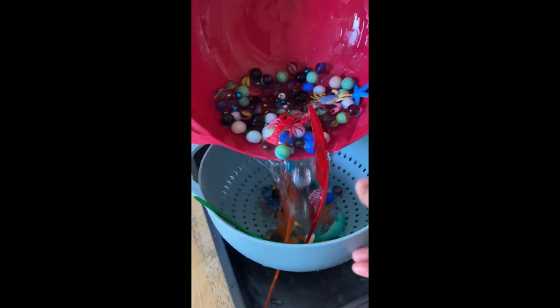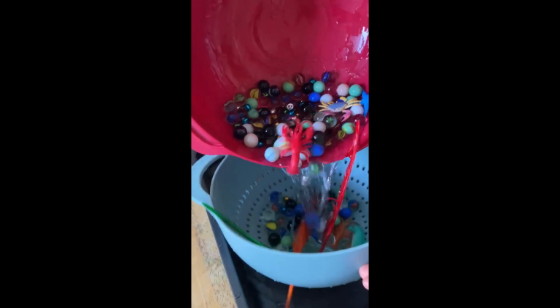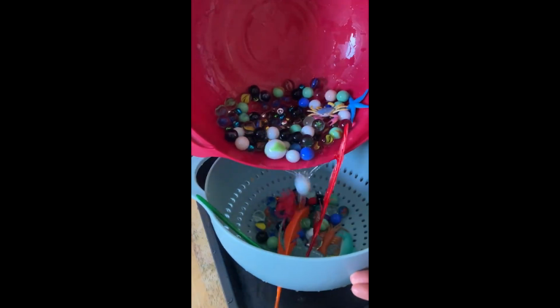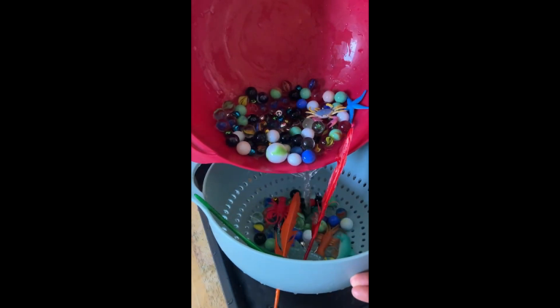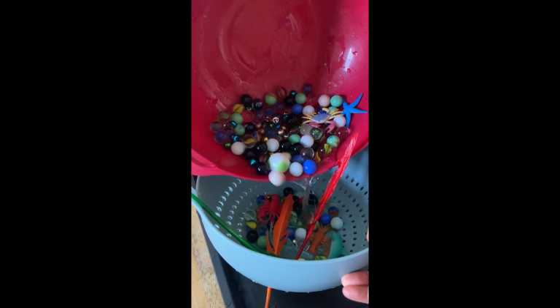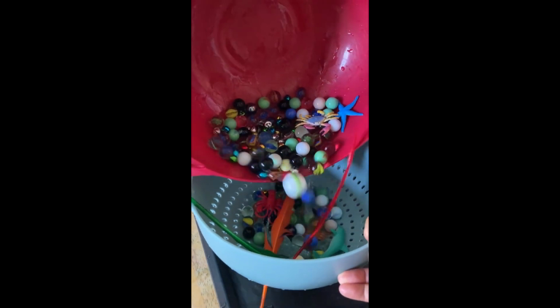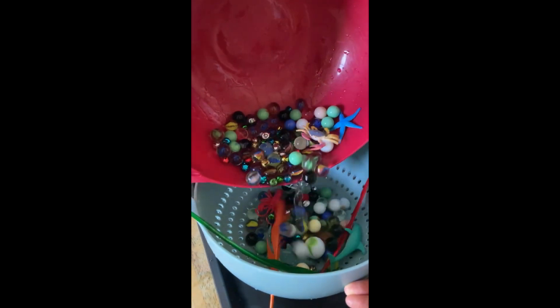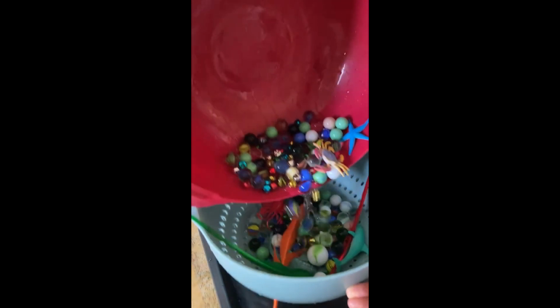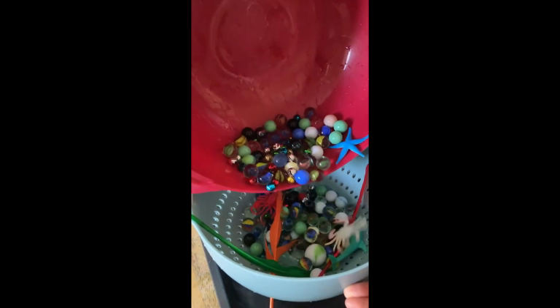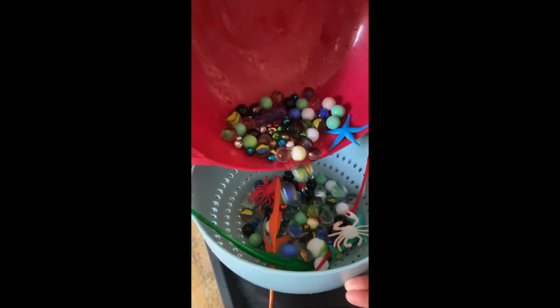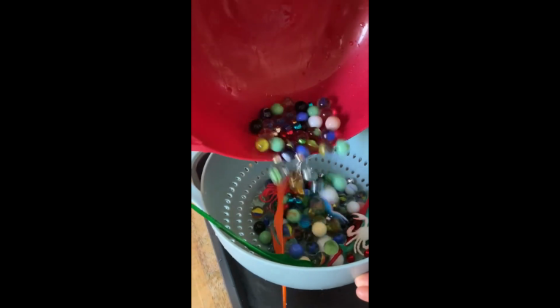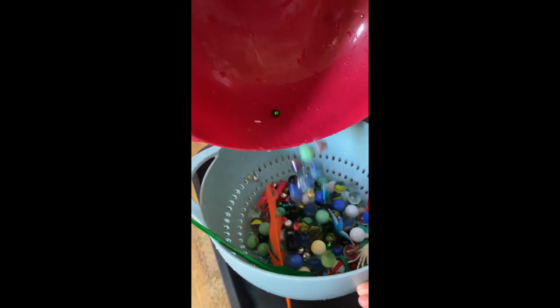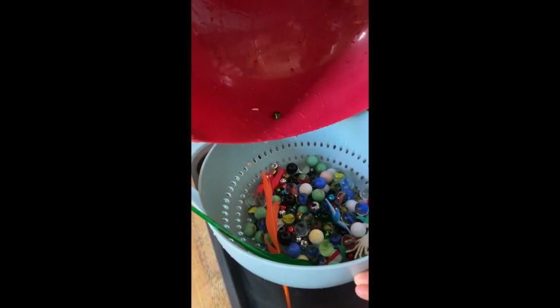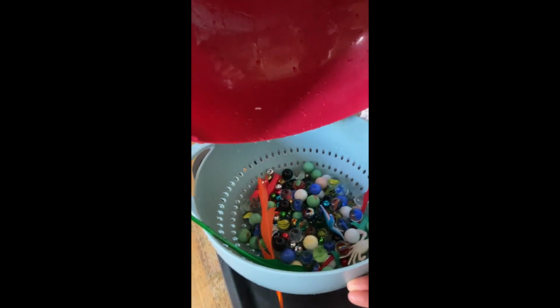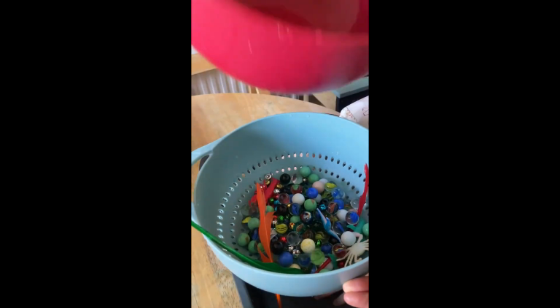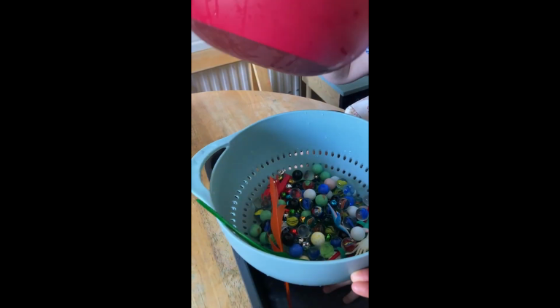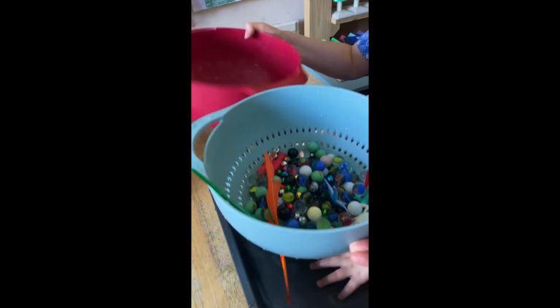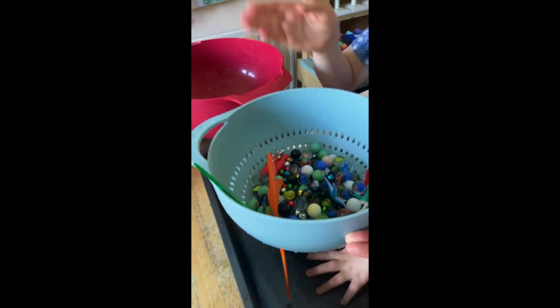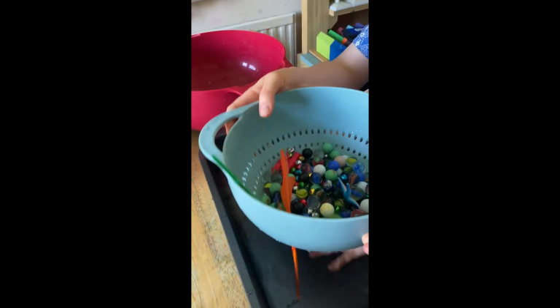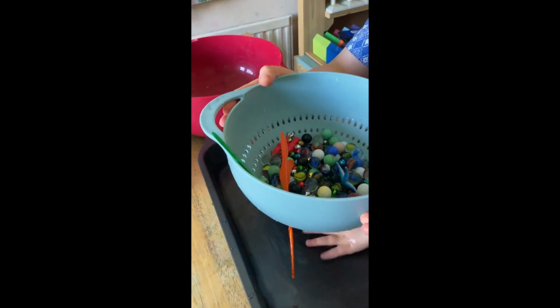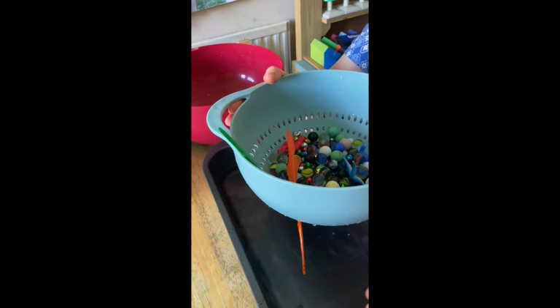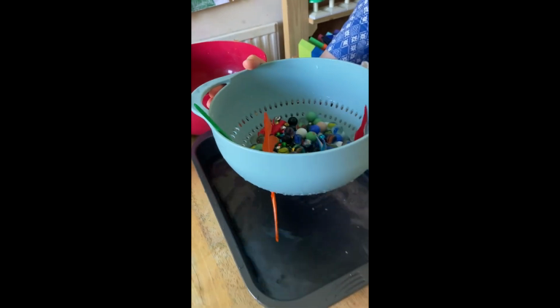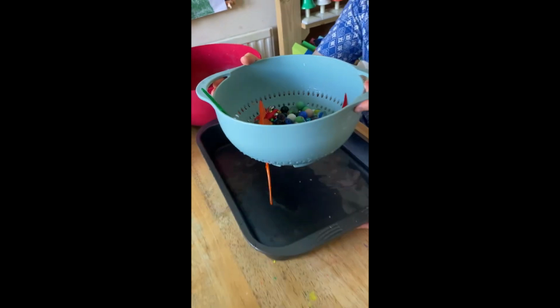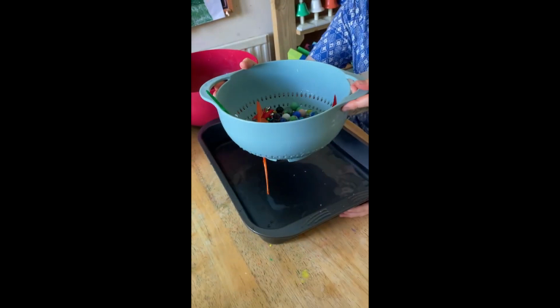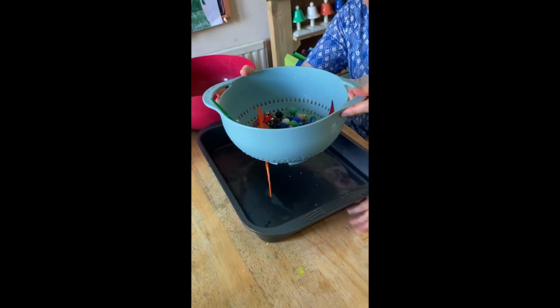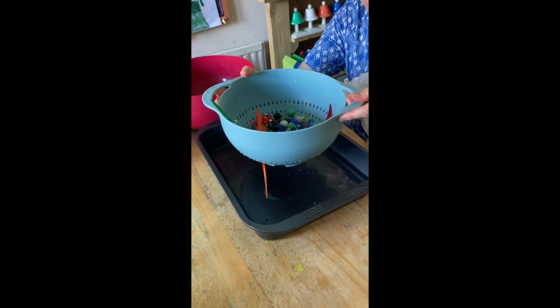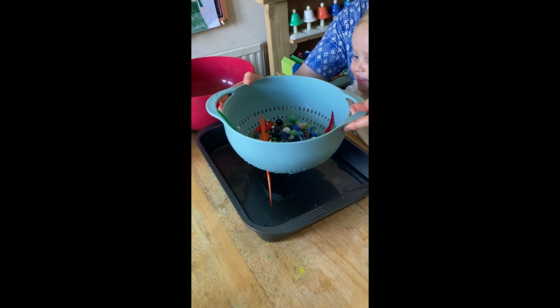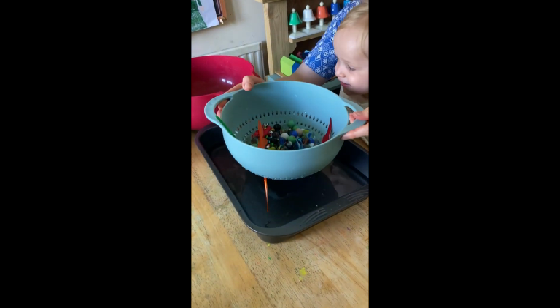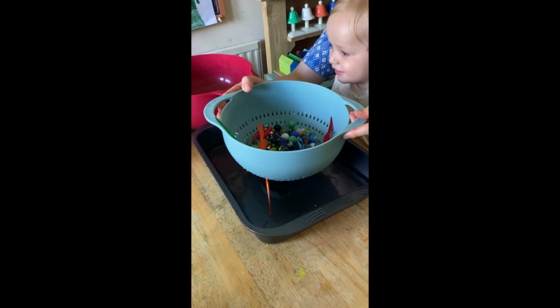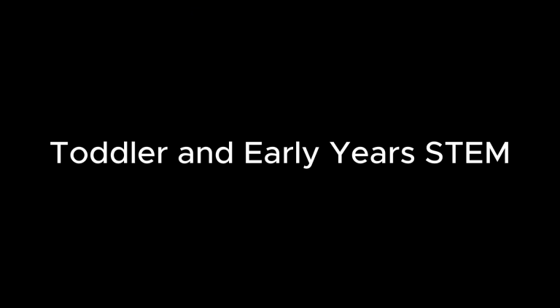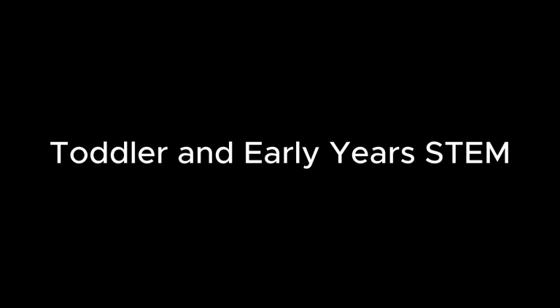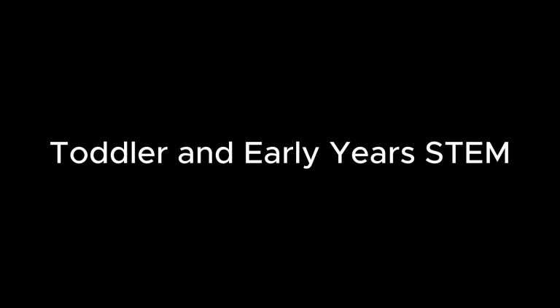We will be looking at sieves and what sieves can do in our next toddler early years STEM session, so please stay tuned for the next session.